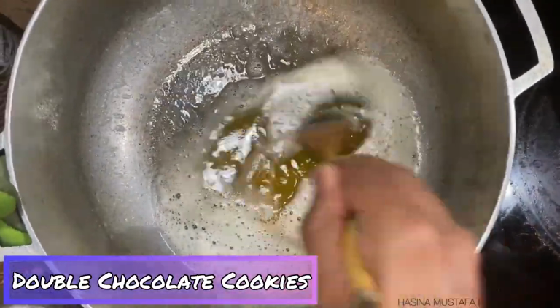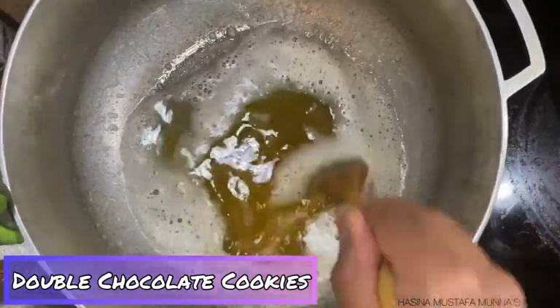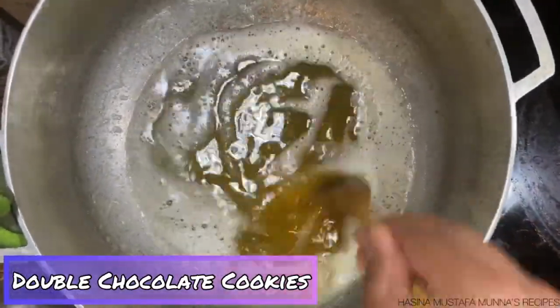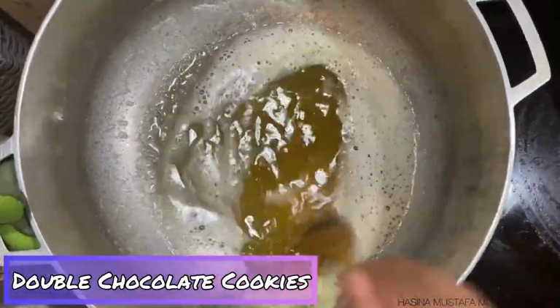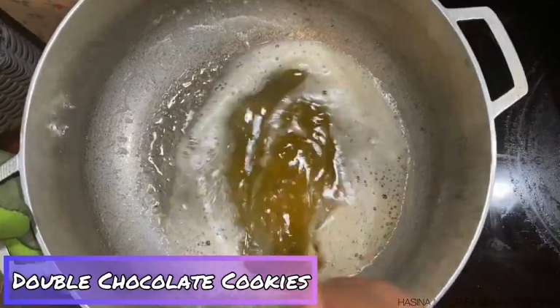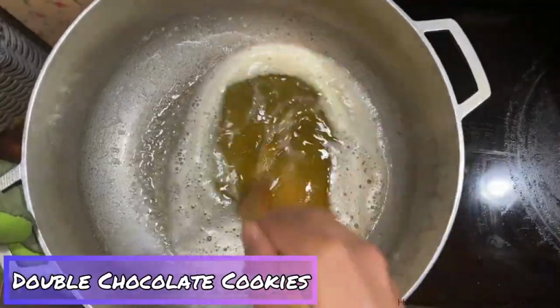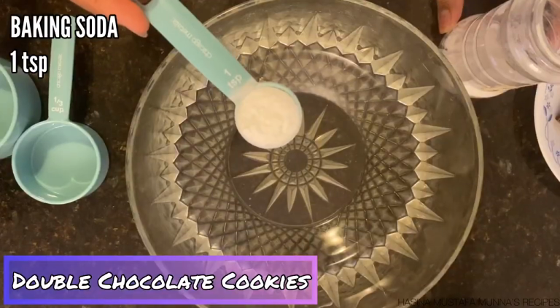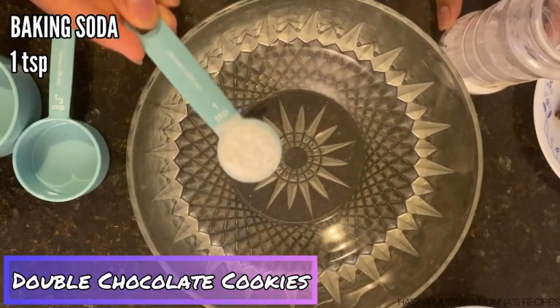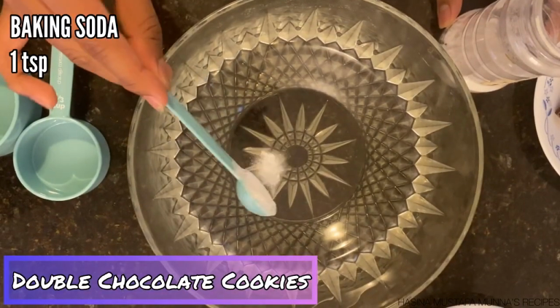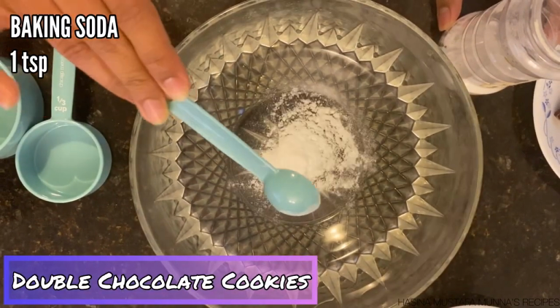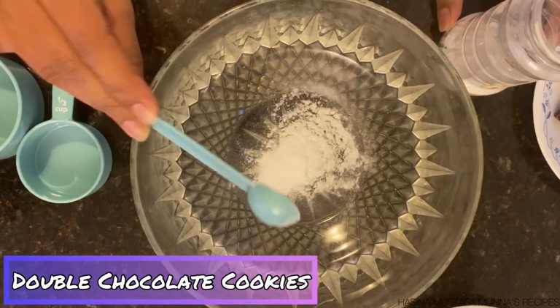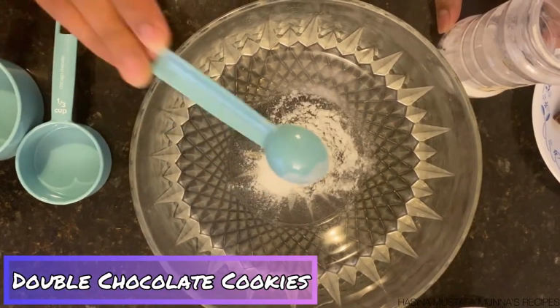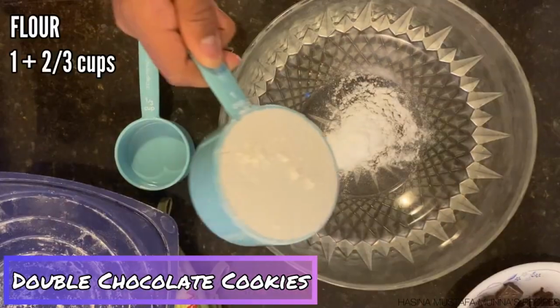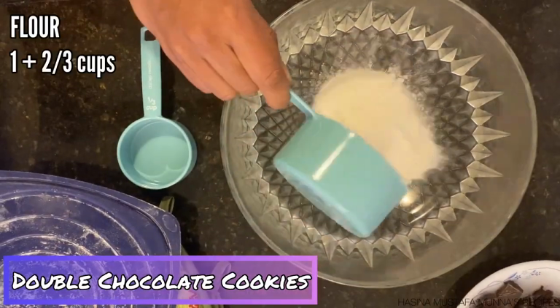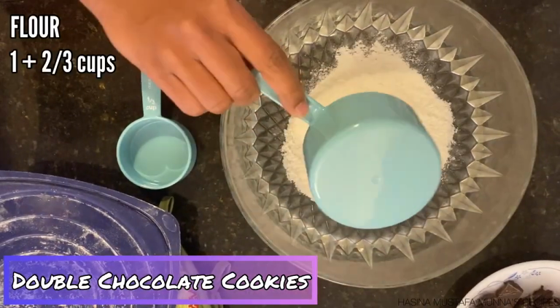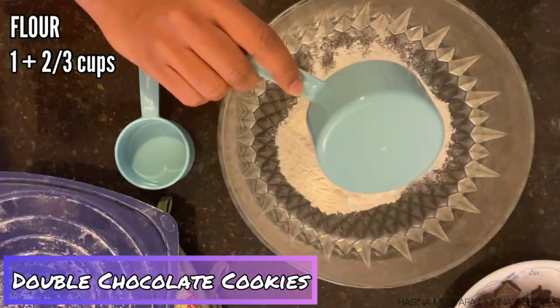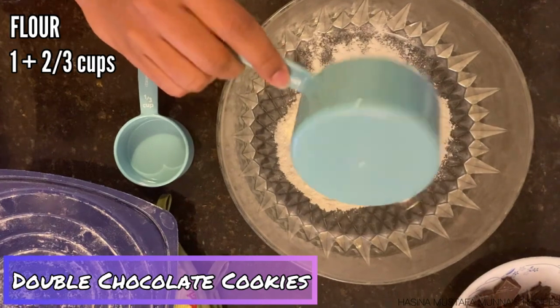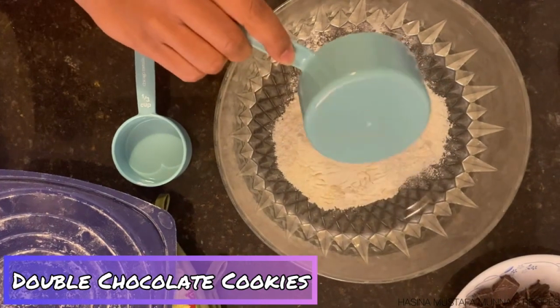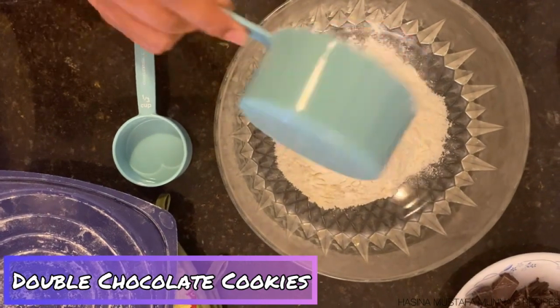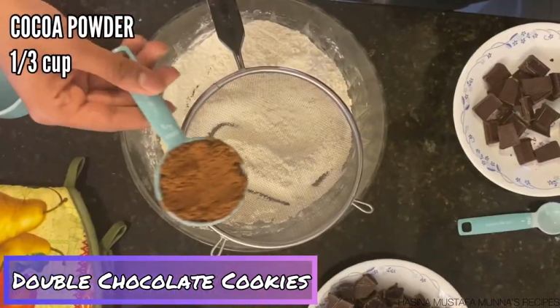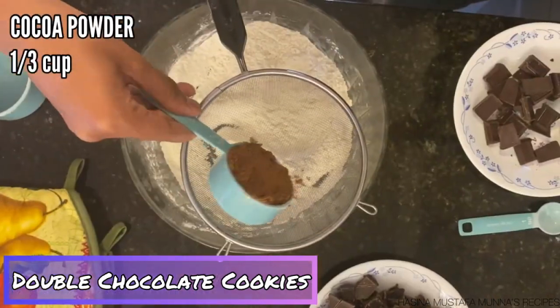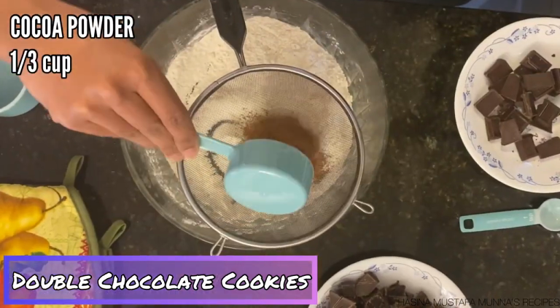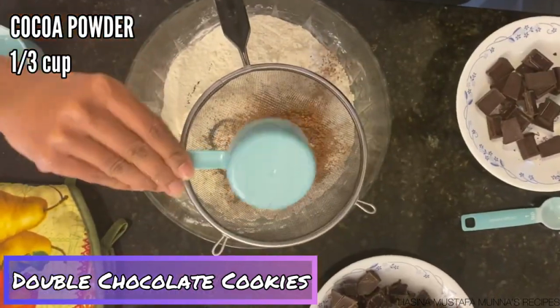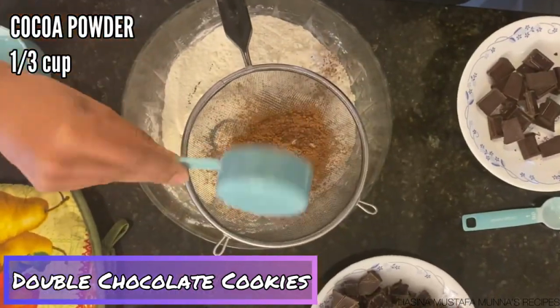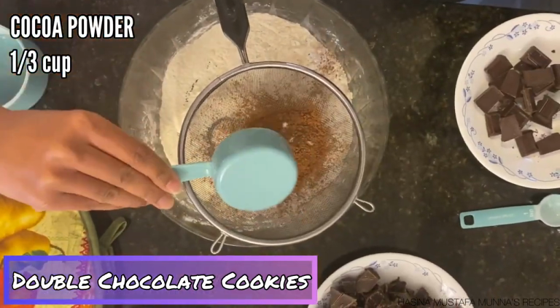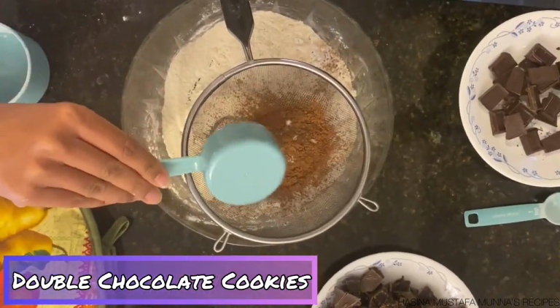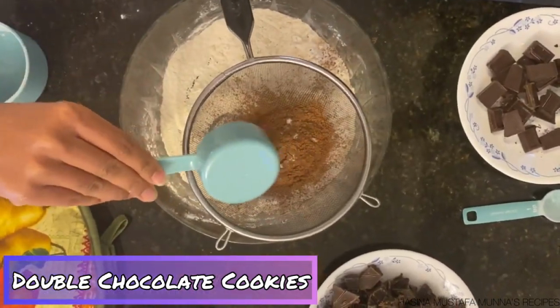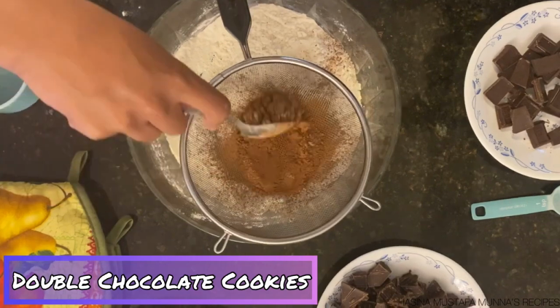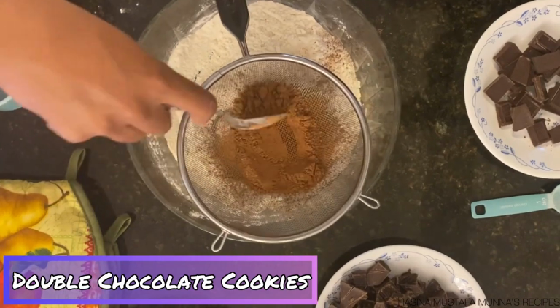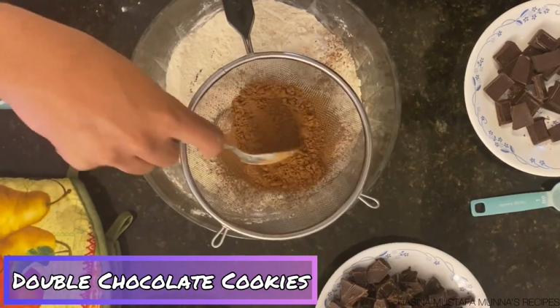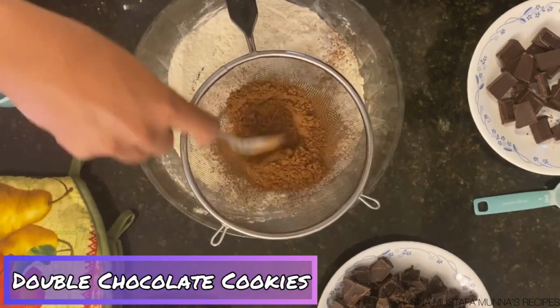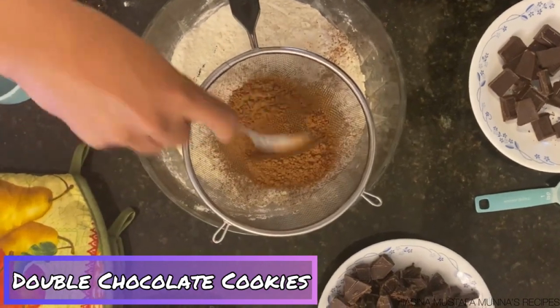My dry ingredients are one teaspoon of baking soda, one and two-thirds cups of flour, and one-third cup of cocoa powder. I'm going to sift the cocoa powder to get rid of any clumps, then mix it all together.